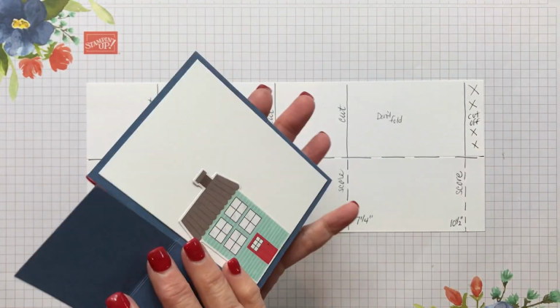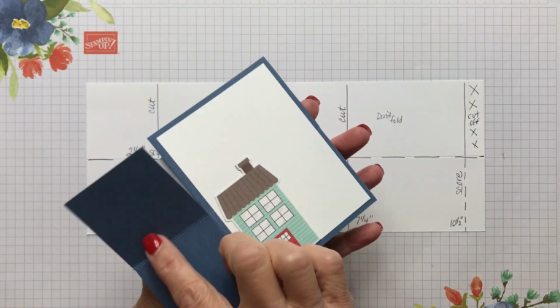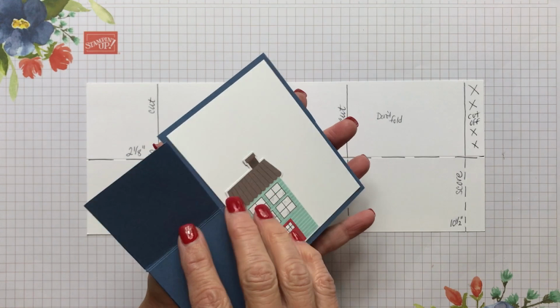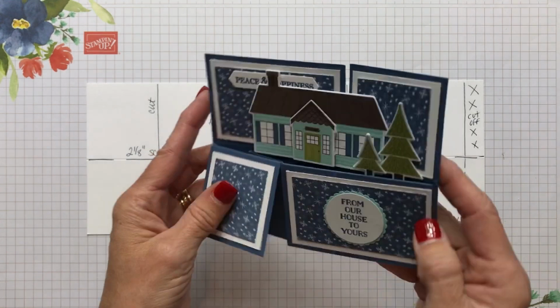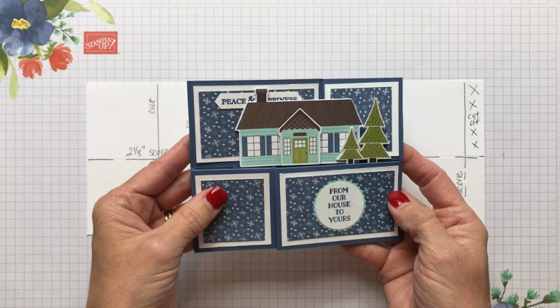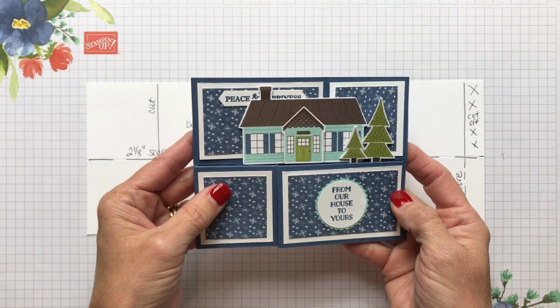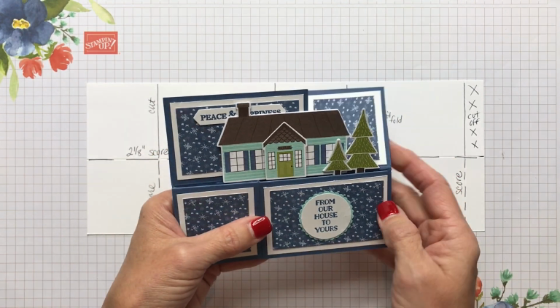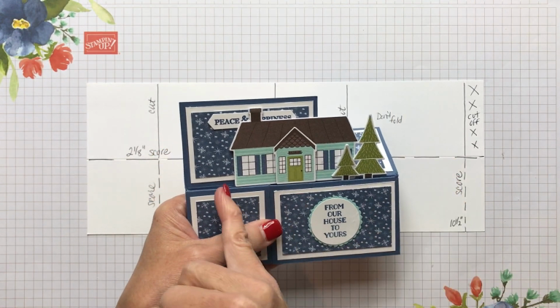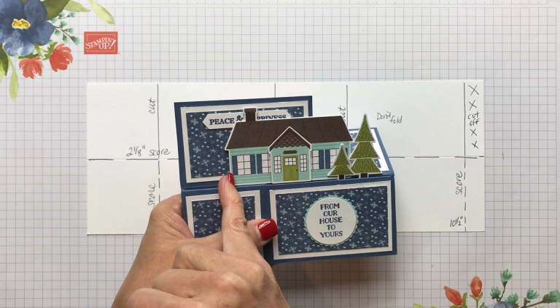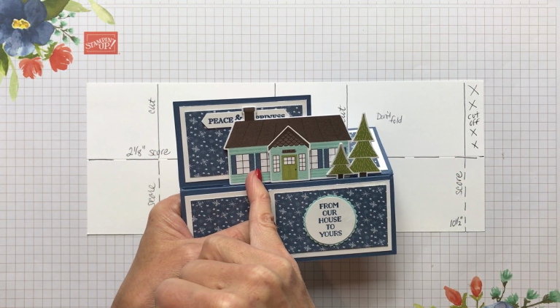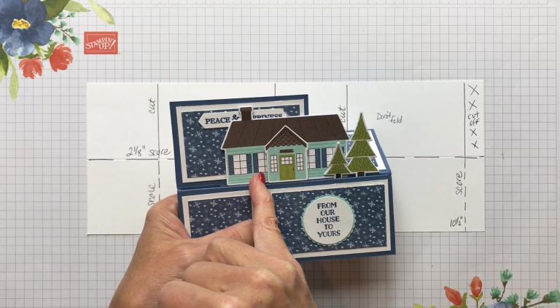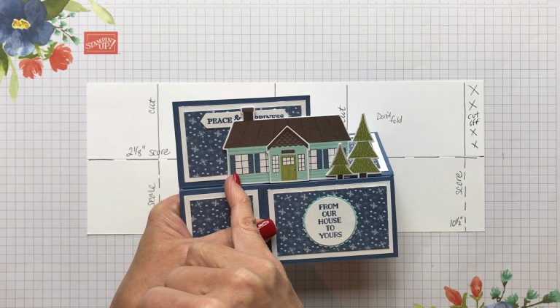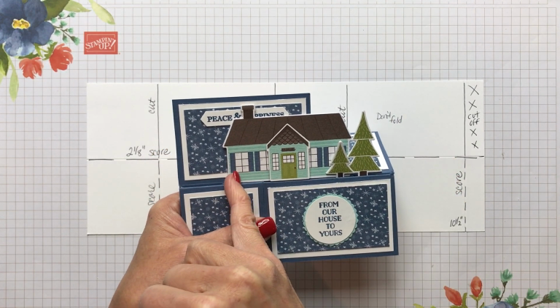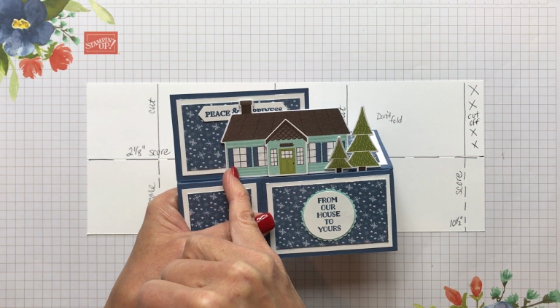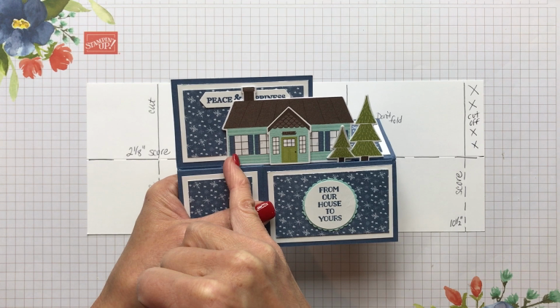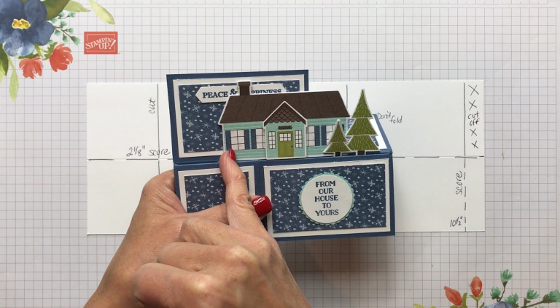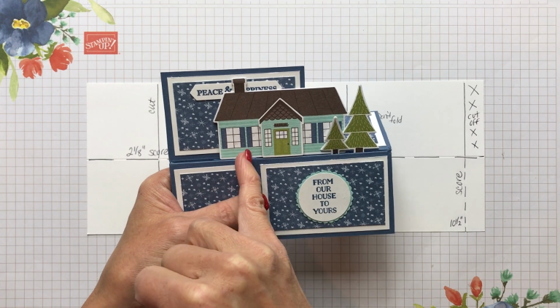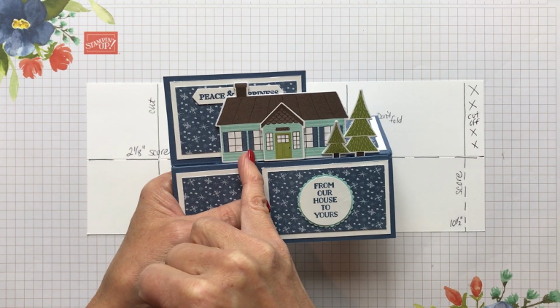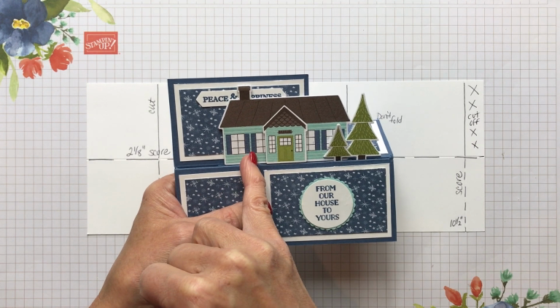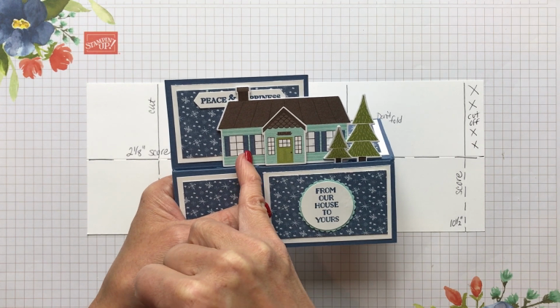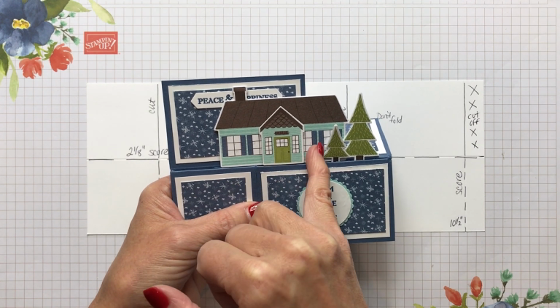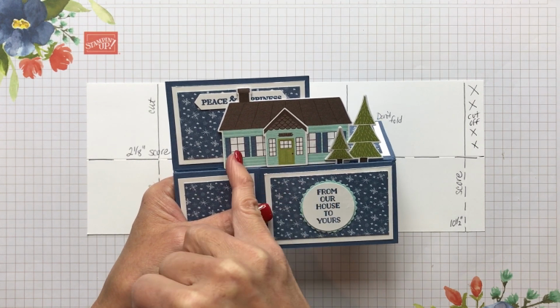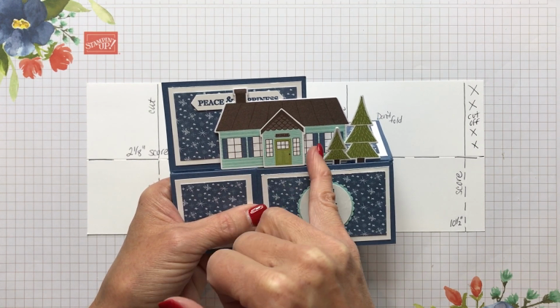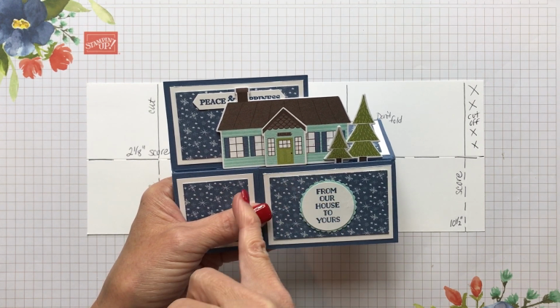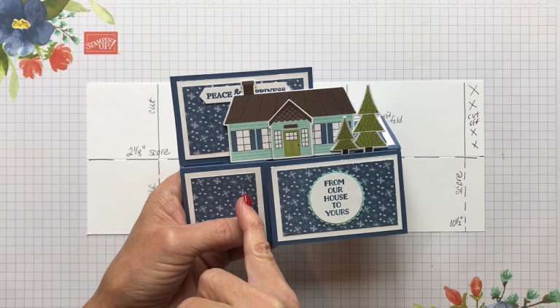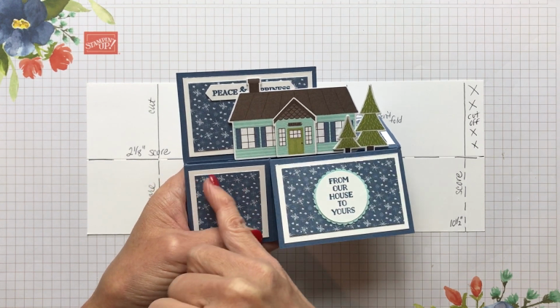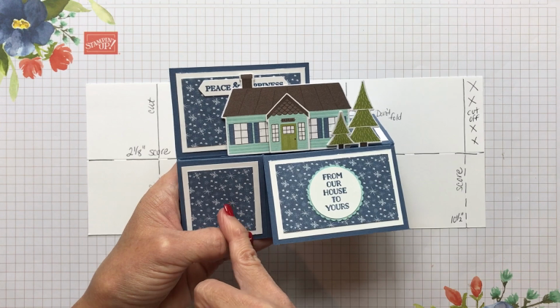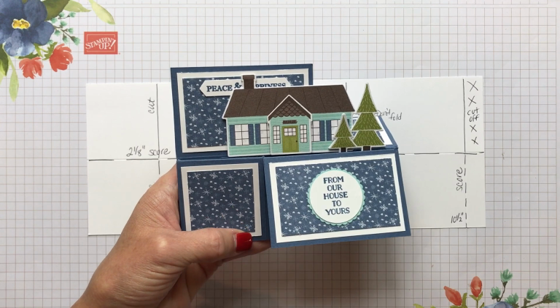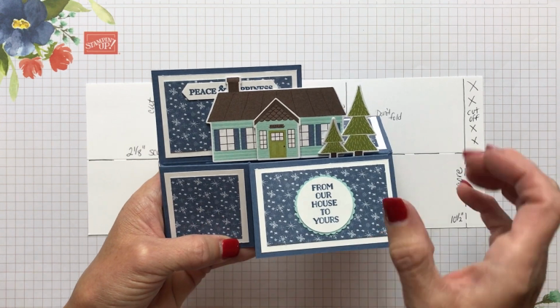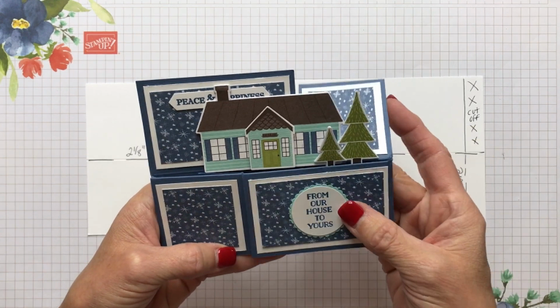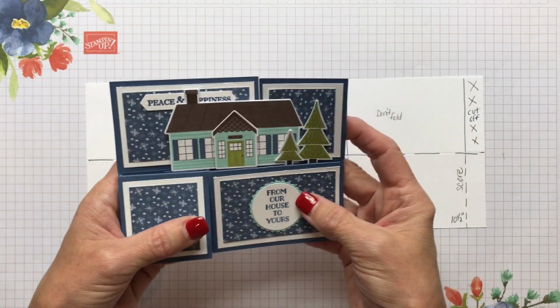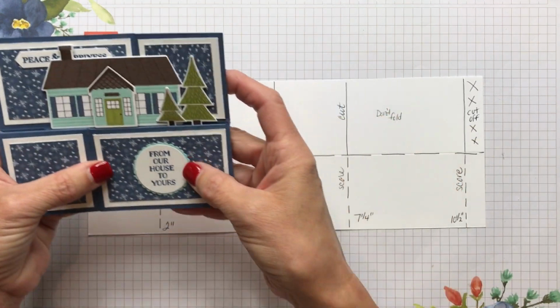I used the beautiful Misty Moonlight, the new in color, because I liked how it paired well with the accents of the Misty Moonlight and in the snowflake paper that's in that stamp set. I wanted to use this paper with the pine trees and little bear trees, and I decided to pull out some different colors.